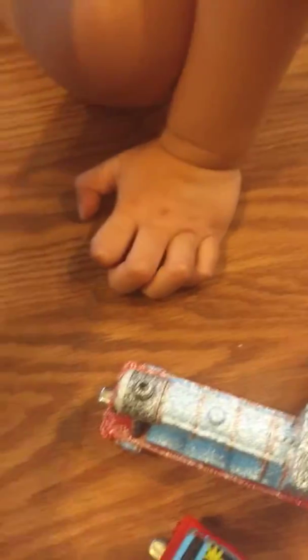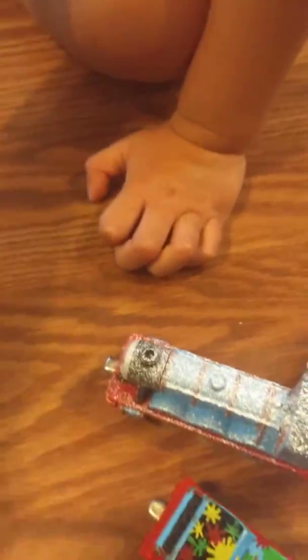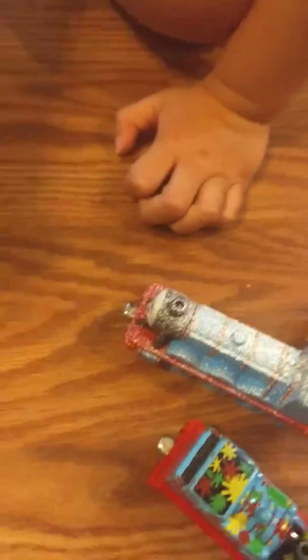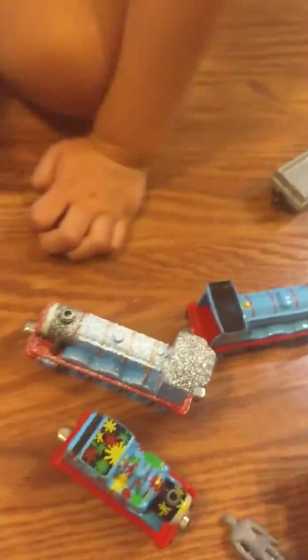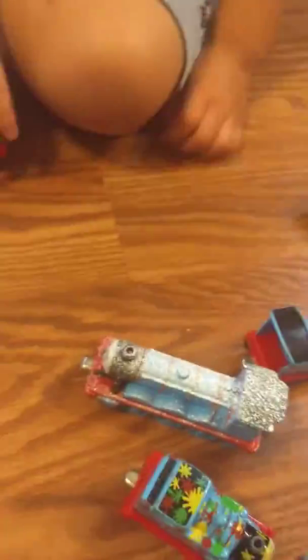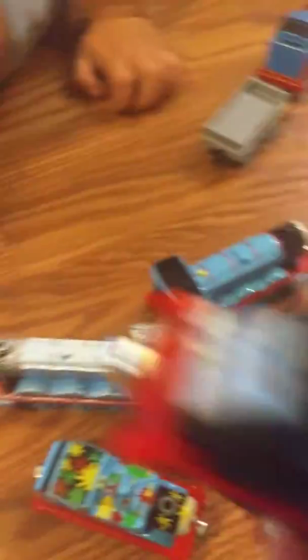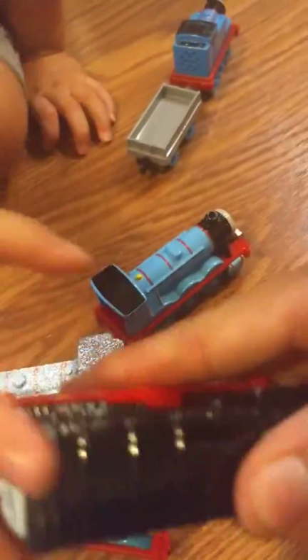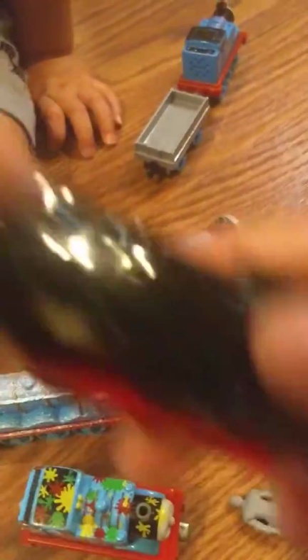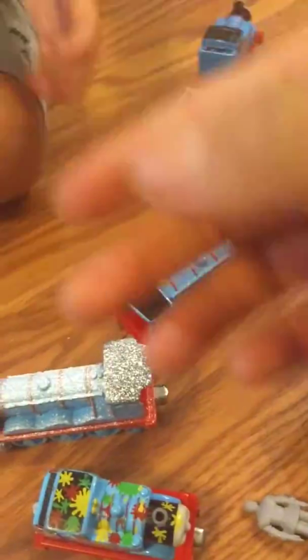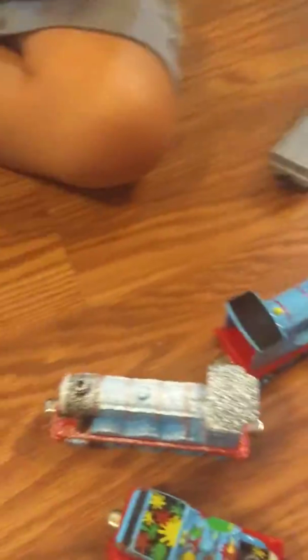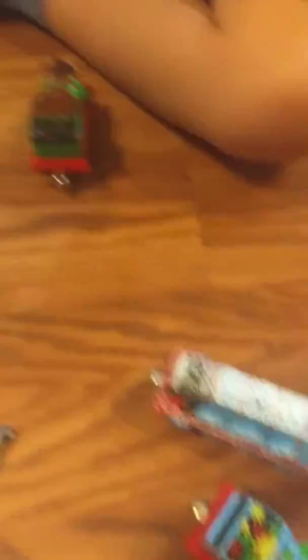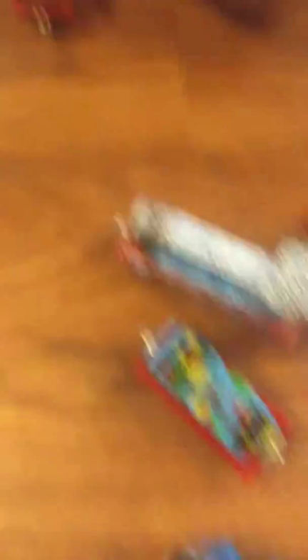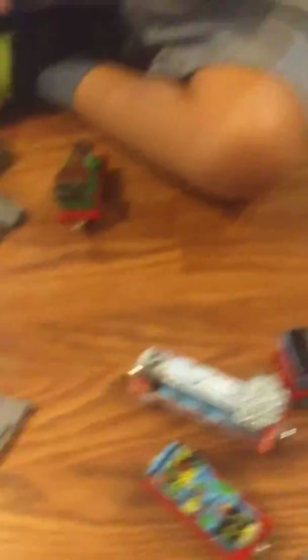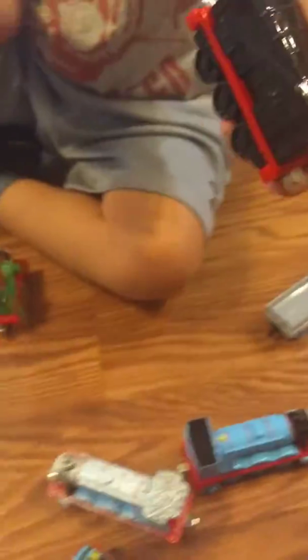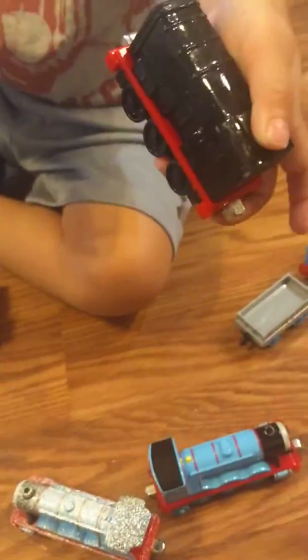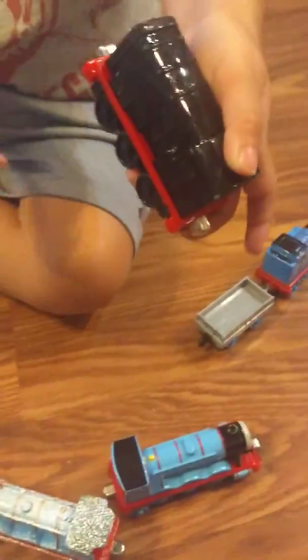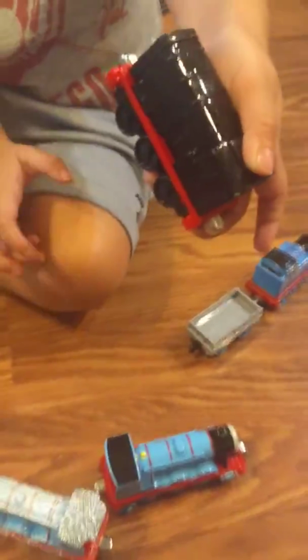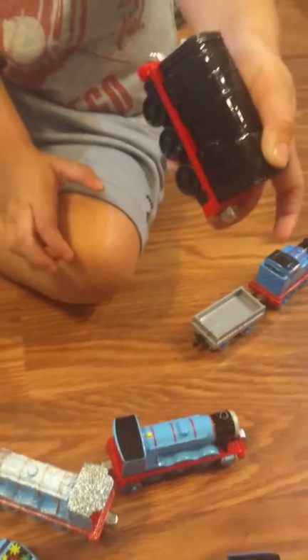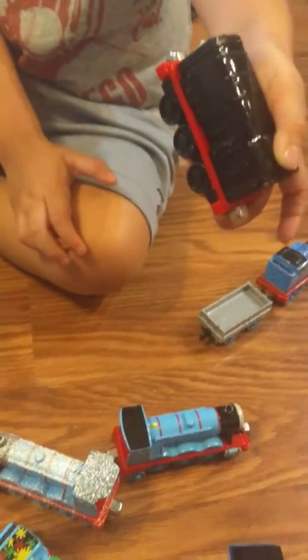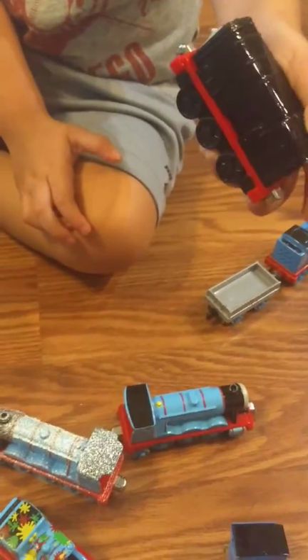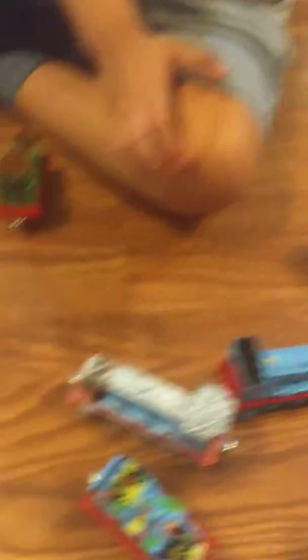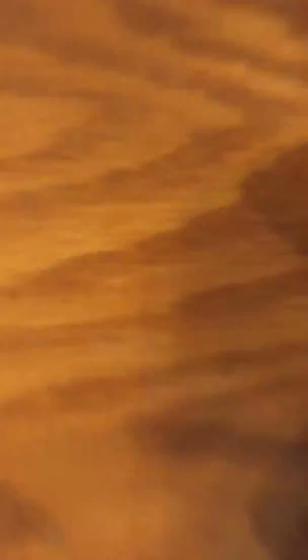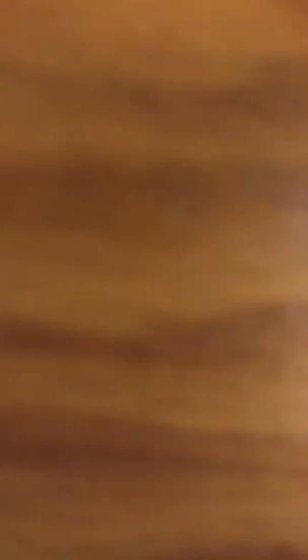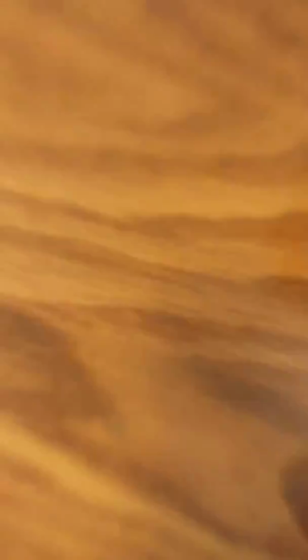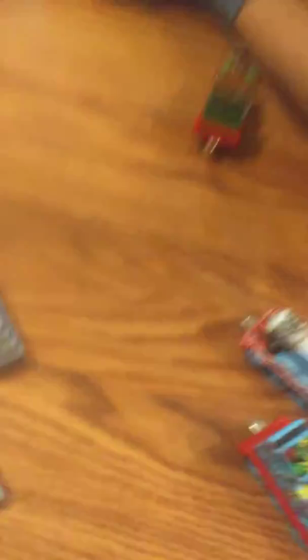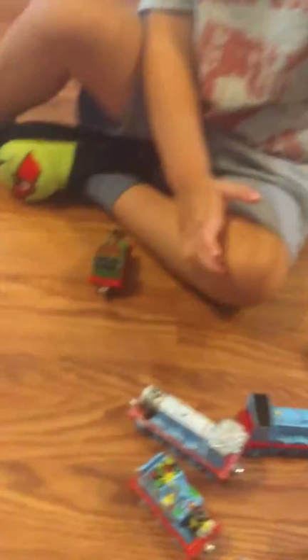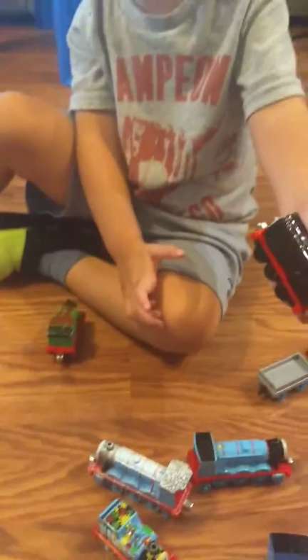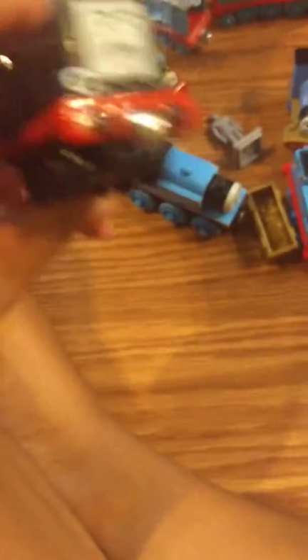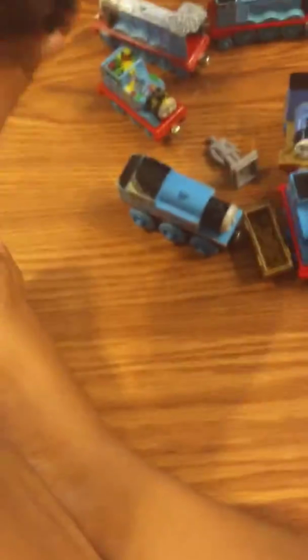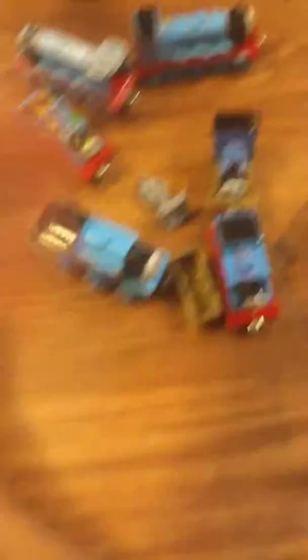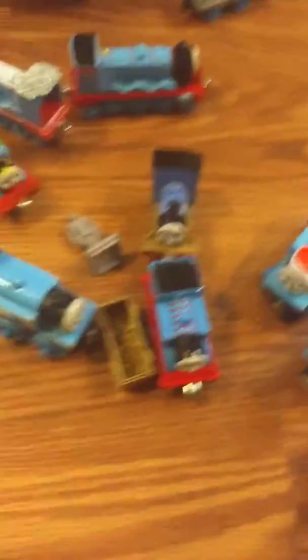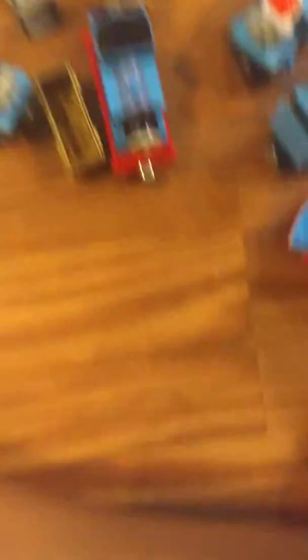And here's Cecil. This one has a light. Turn on Diesel's light on the top. Now it looks... Diesel's battery is probably dead.